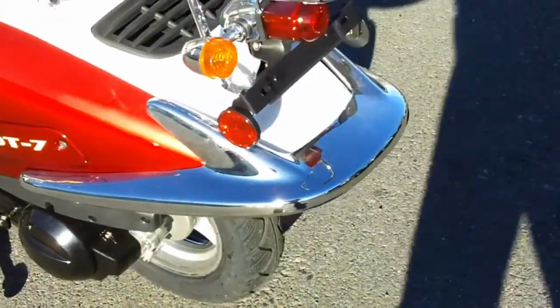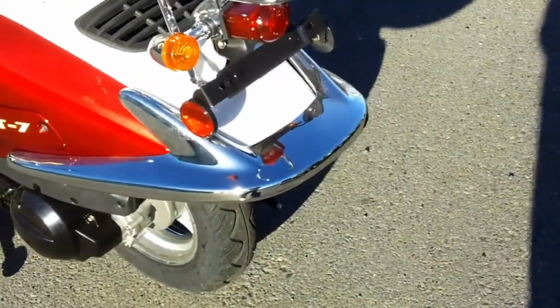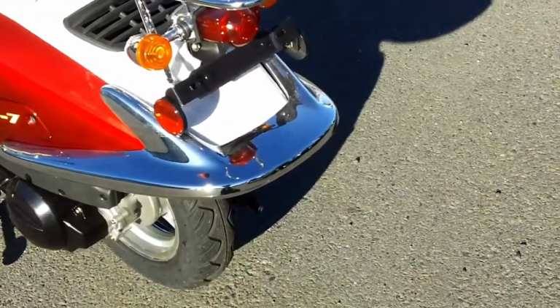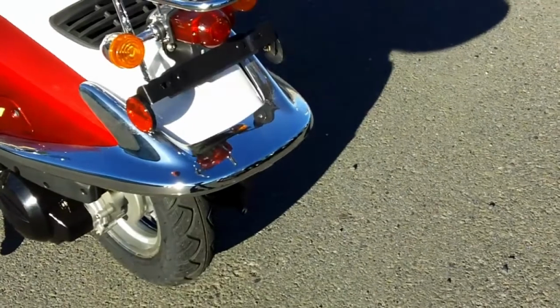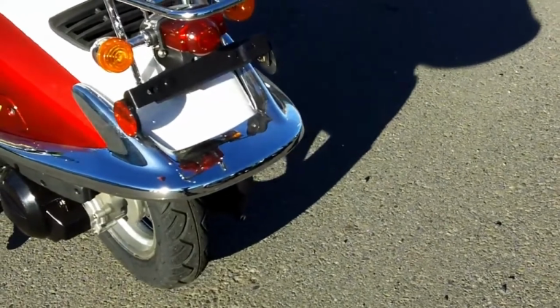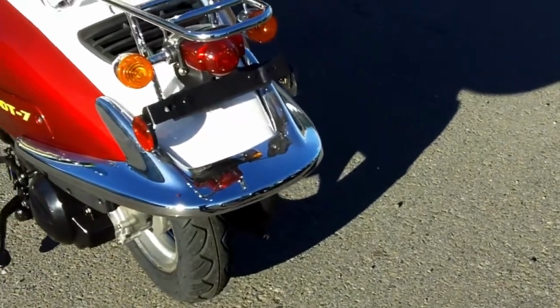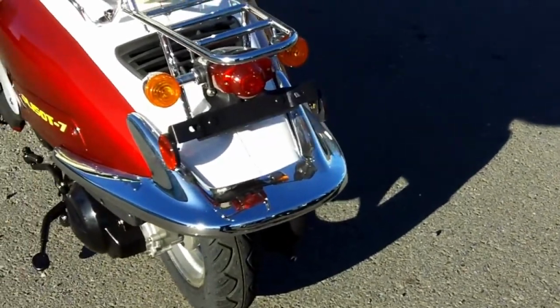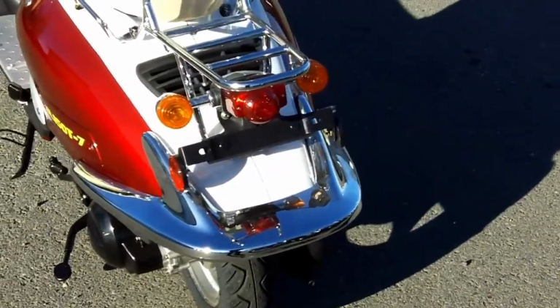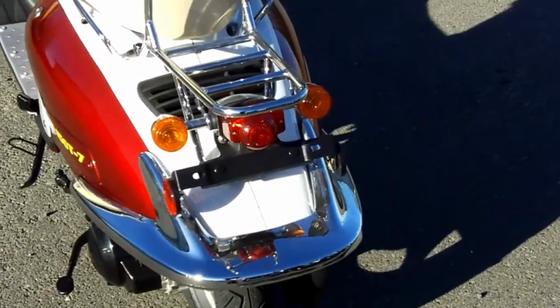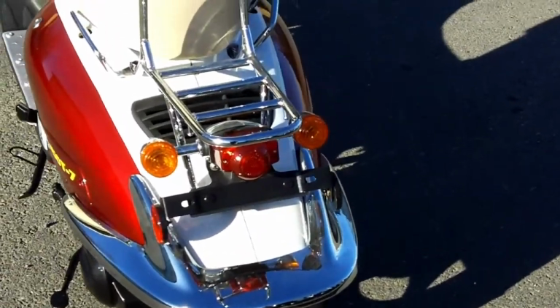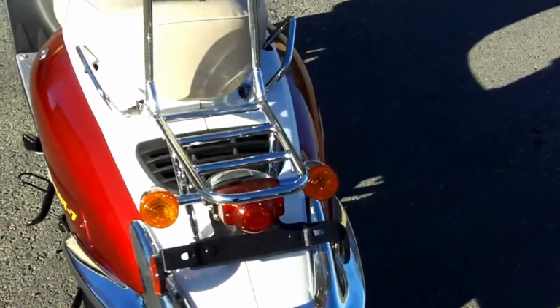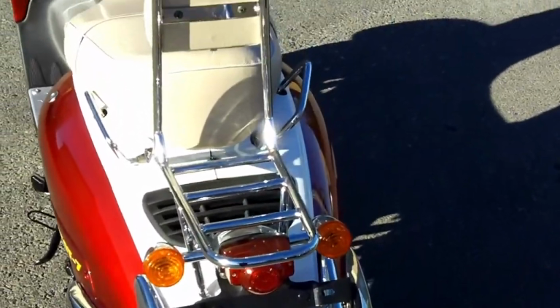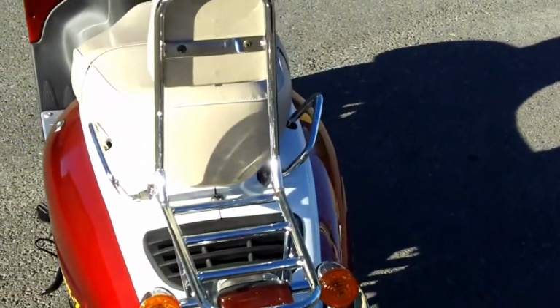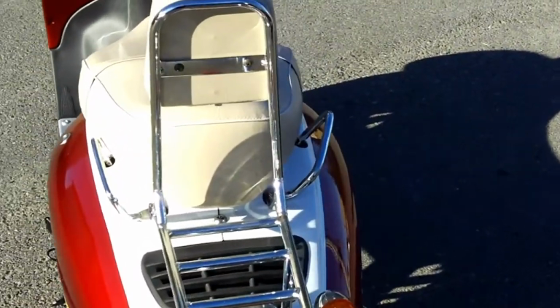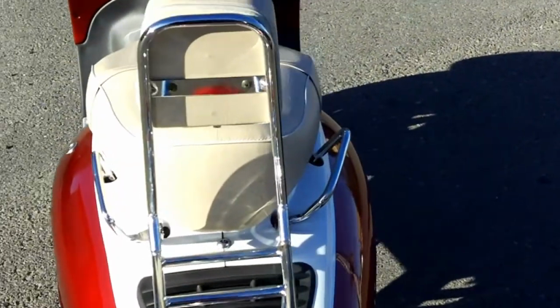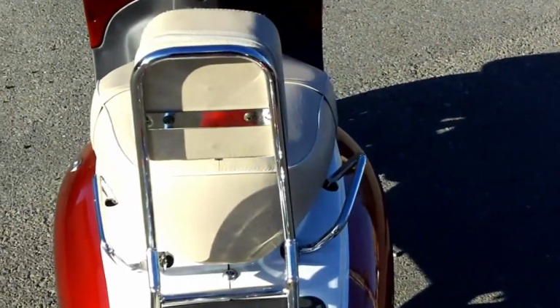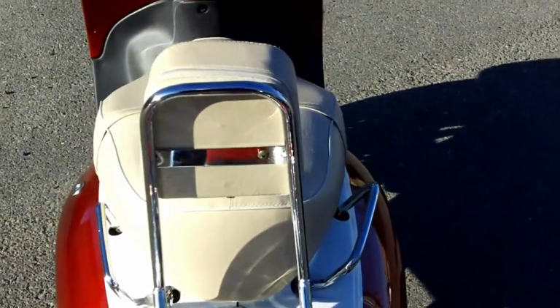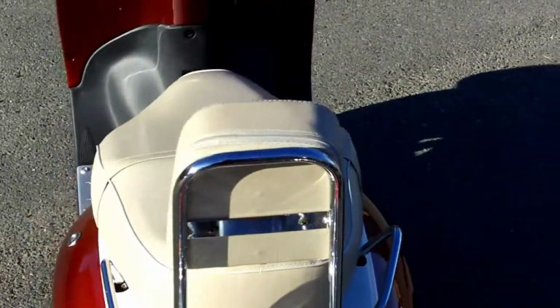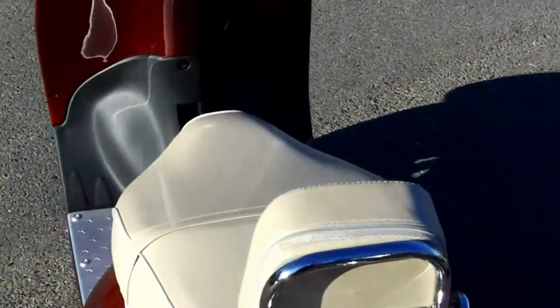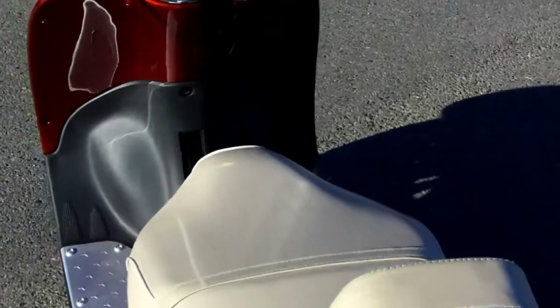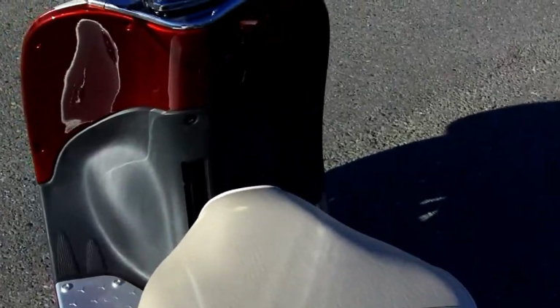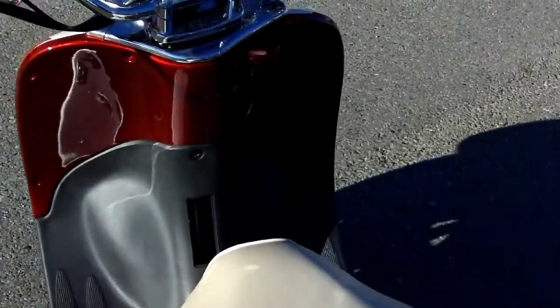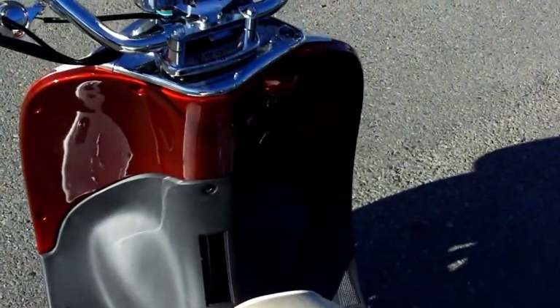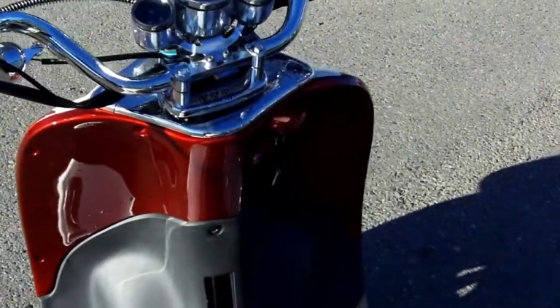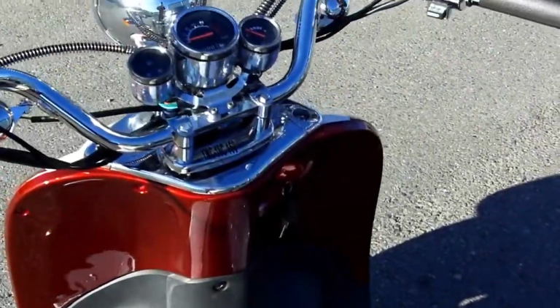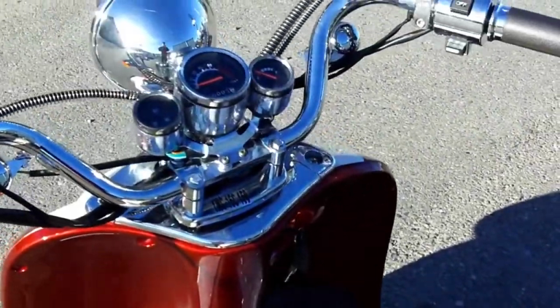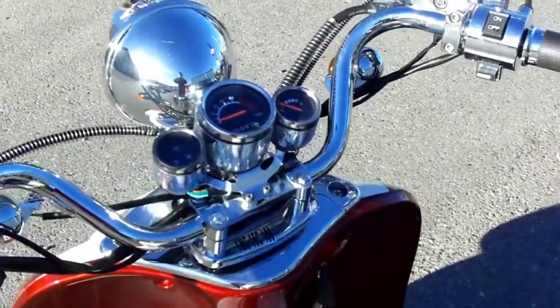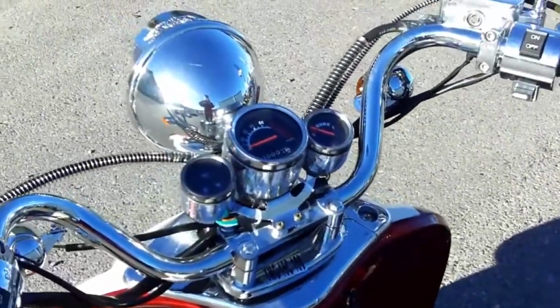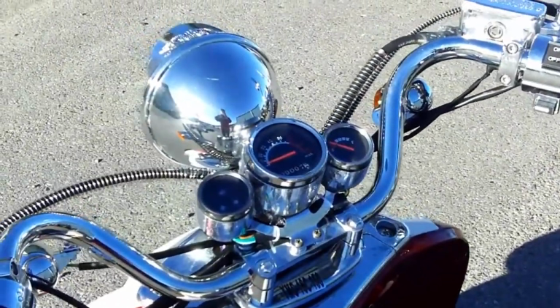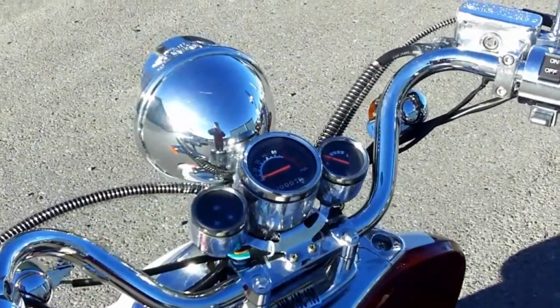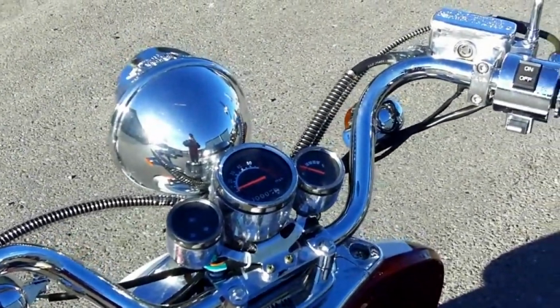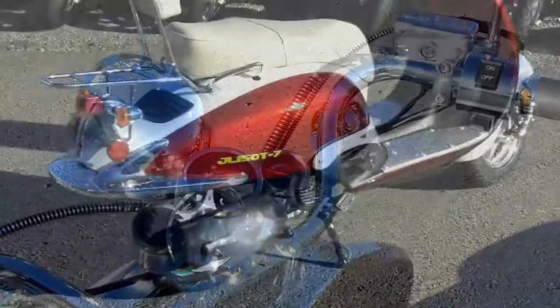It has a comfortable back rest for your passengers, as well as the availability of a storage box right on the back. This is a scooter that will absolutely fill all the needs that you're looking to fill. Come see one today.